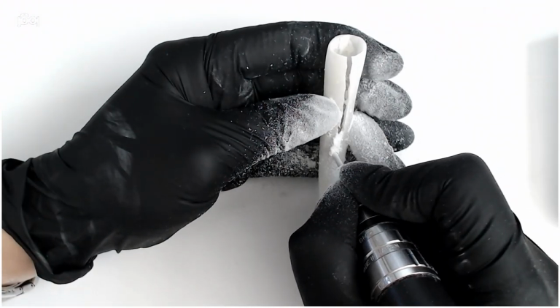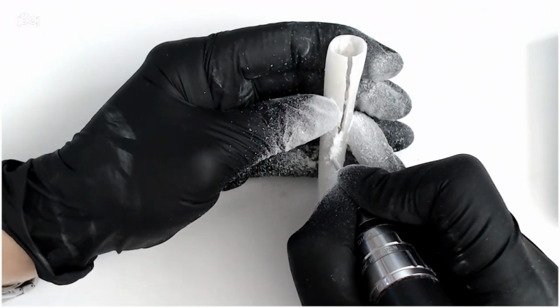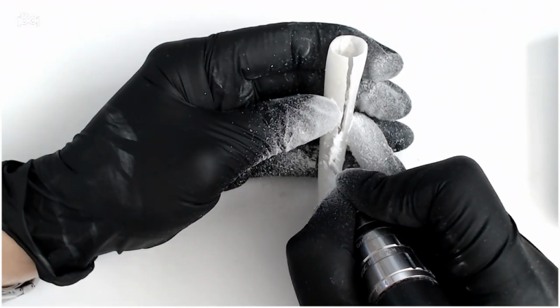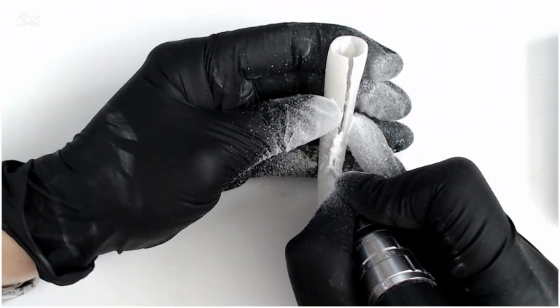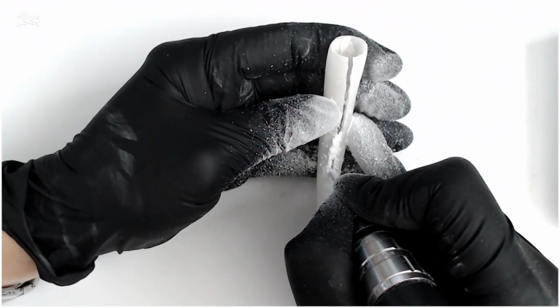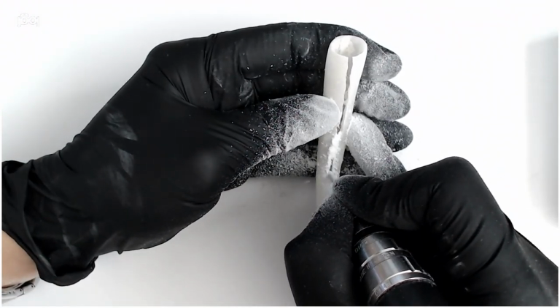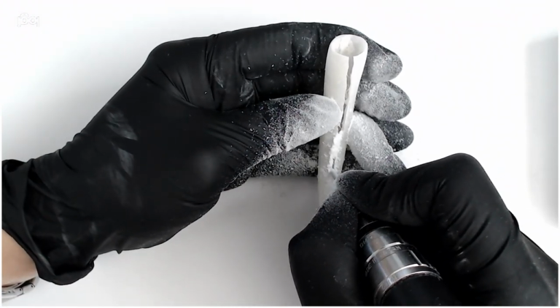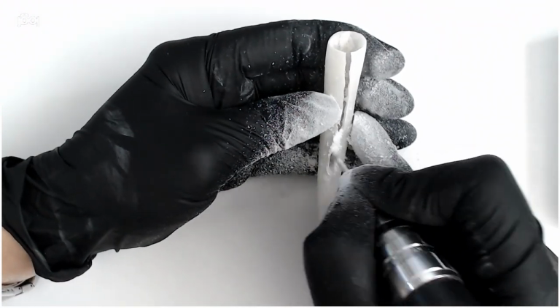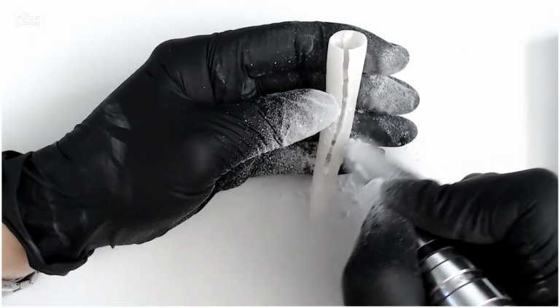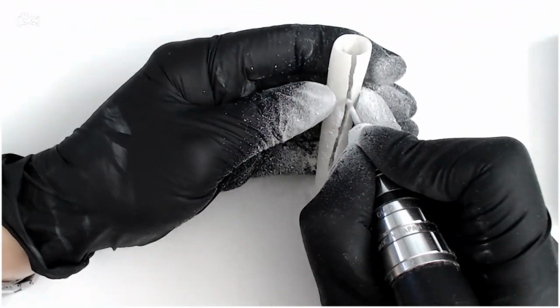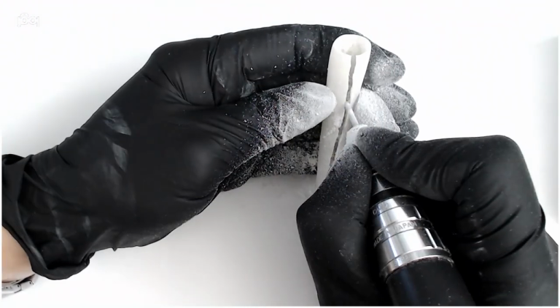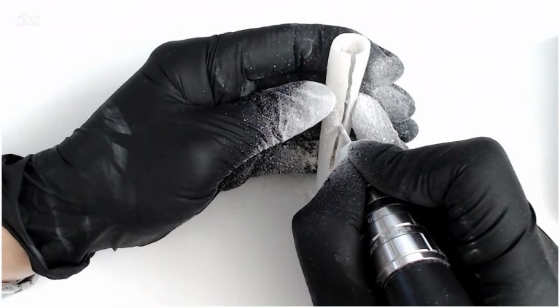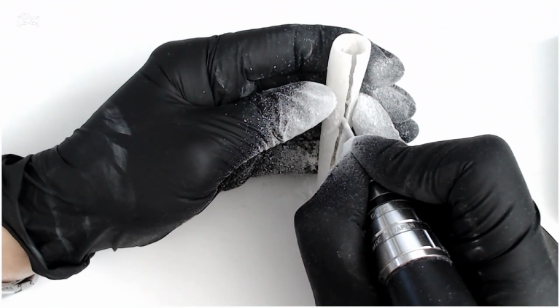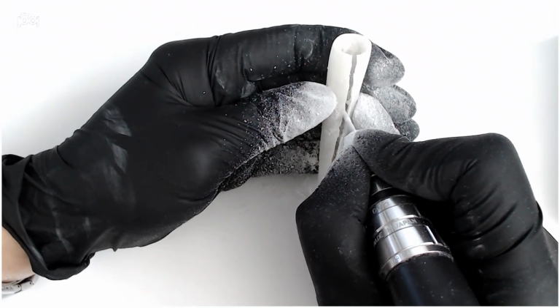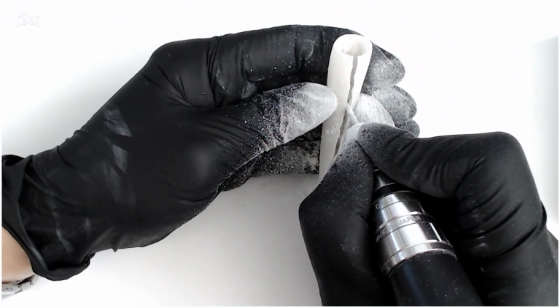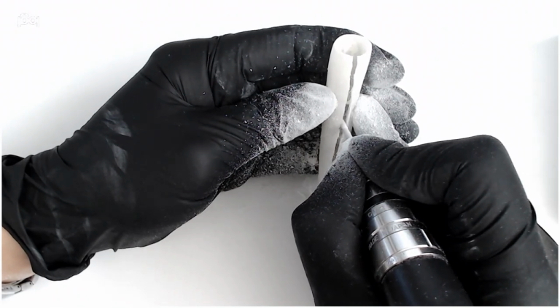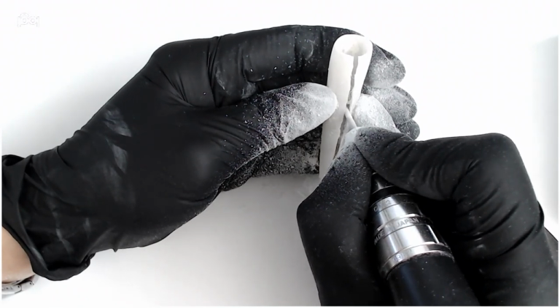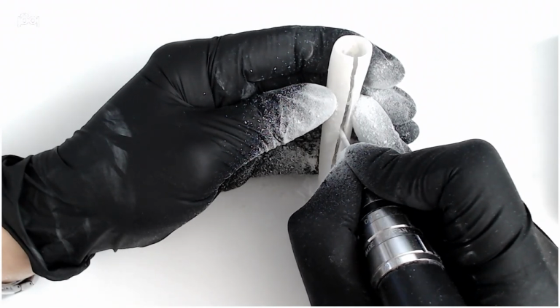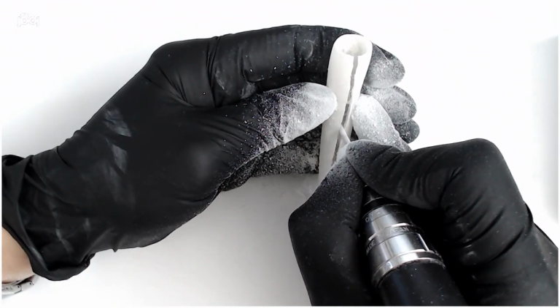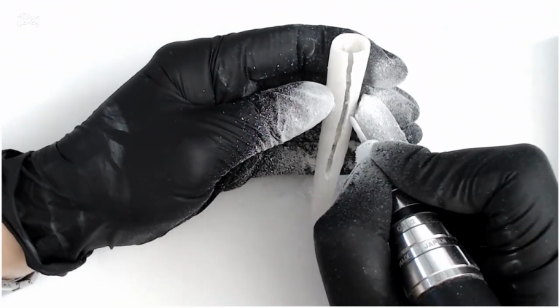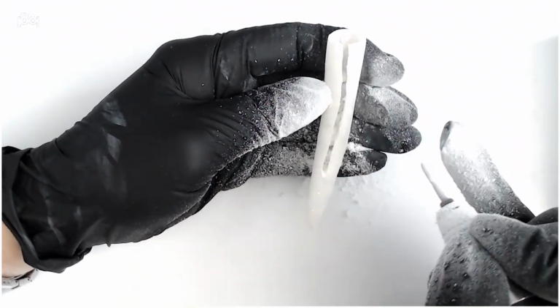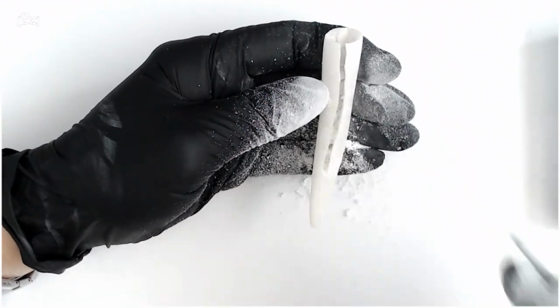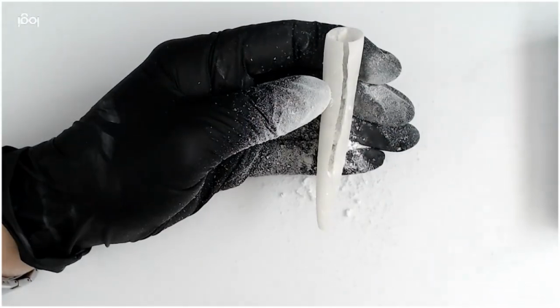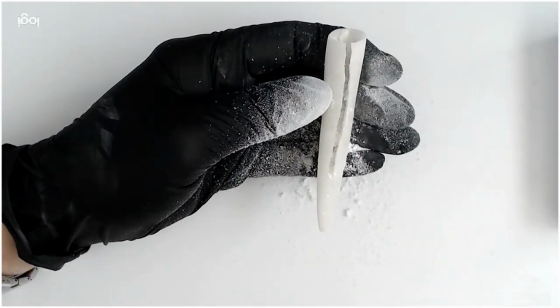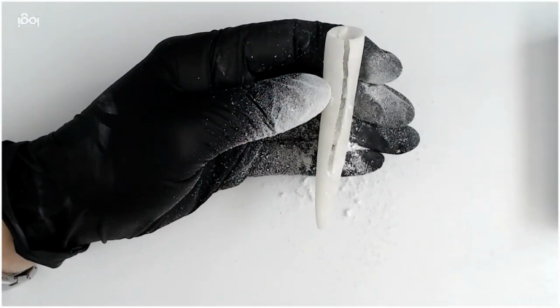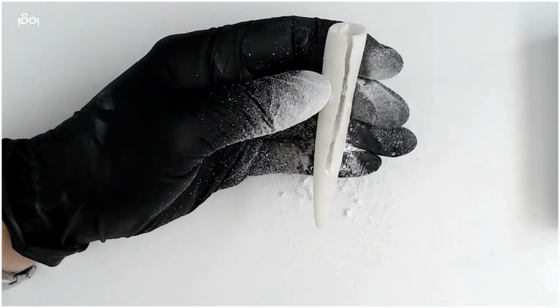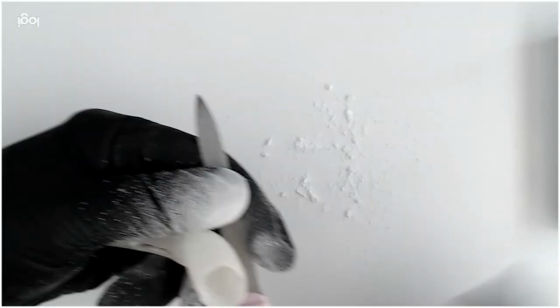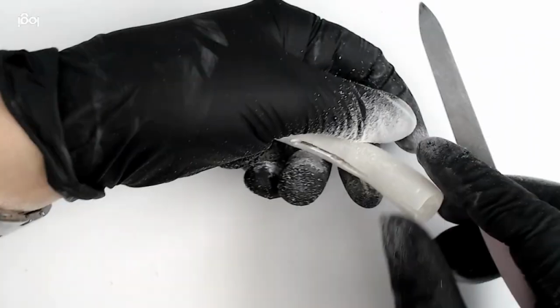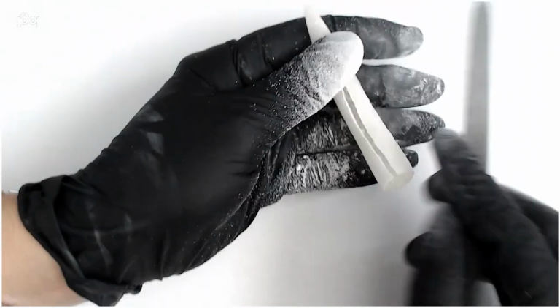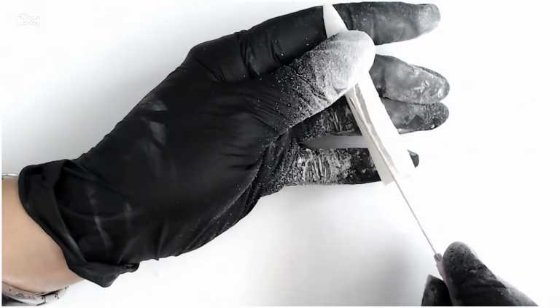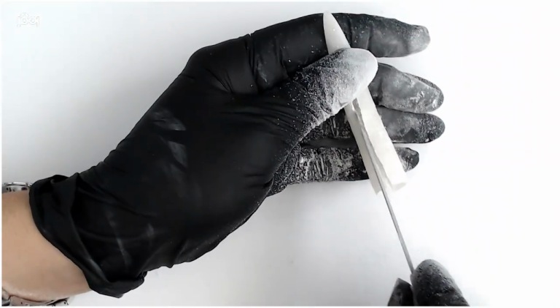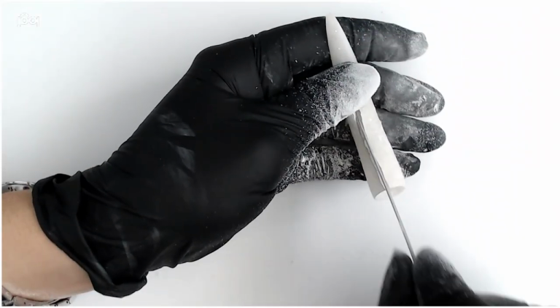E-file a groove down the center of the nail cage. This will give the nail cage a little bit more flexibility so when sliding onto the finger it creates a snug fit.